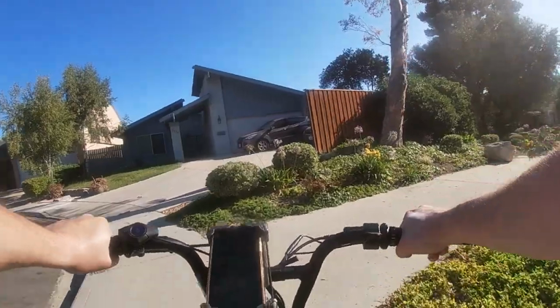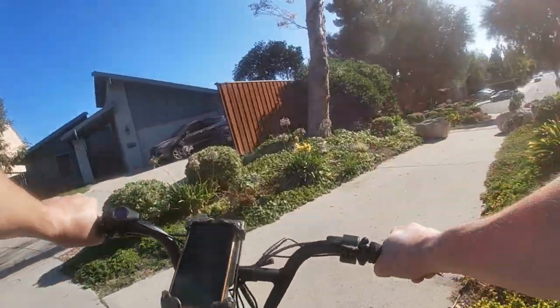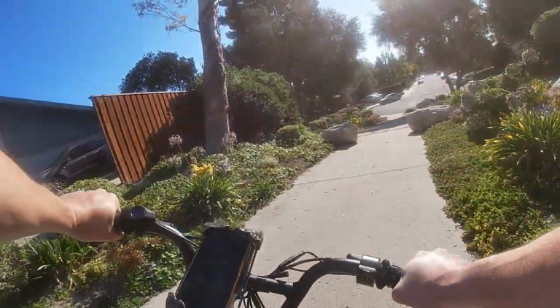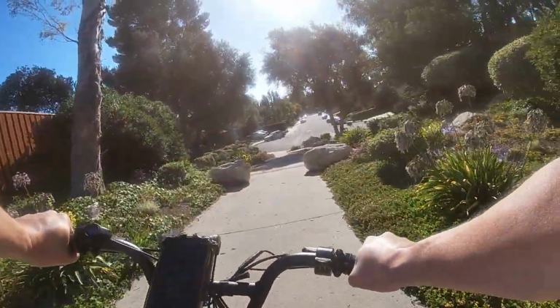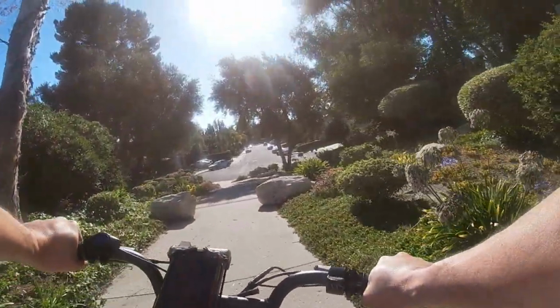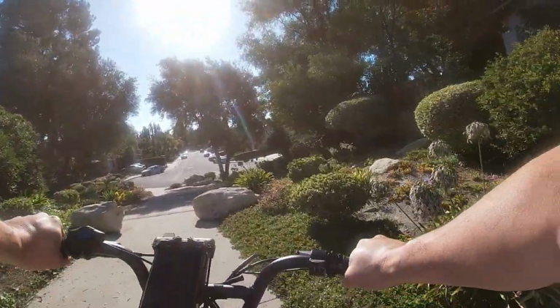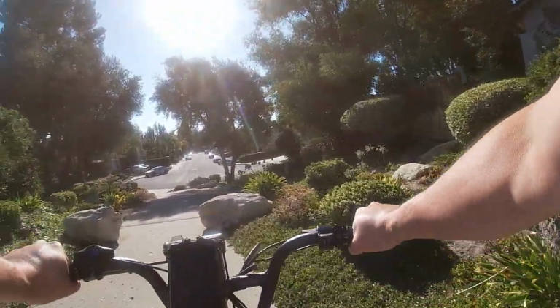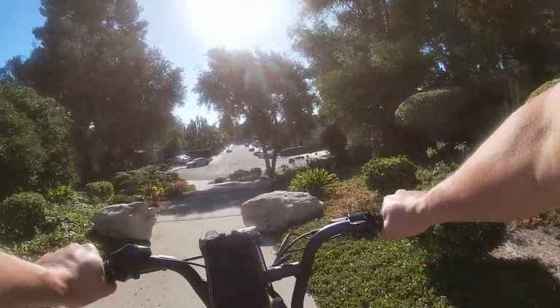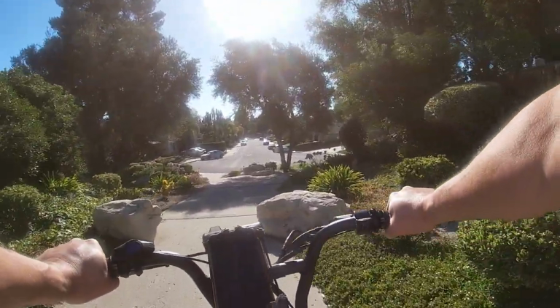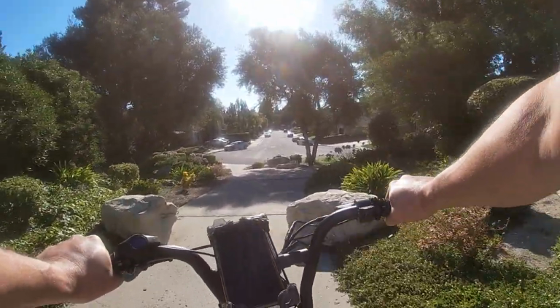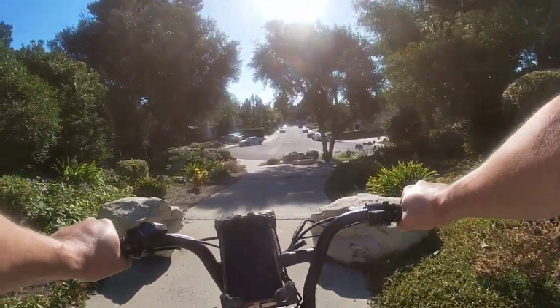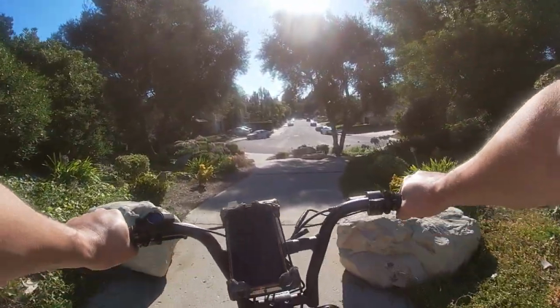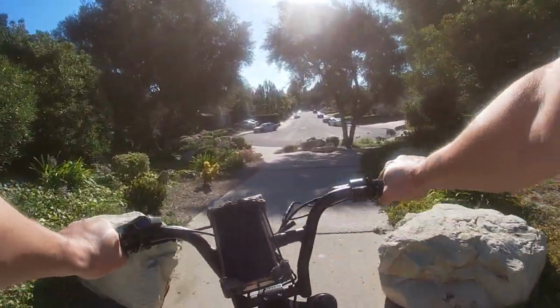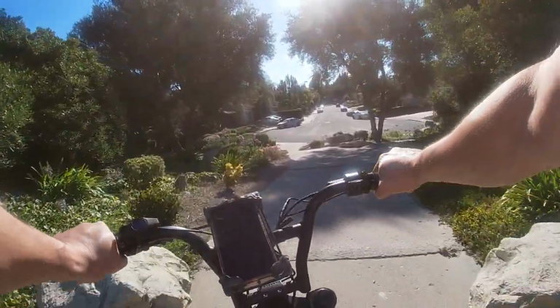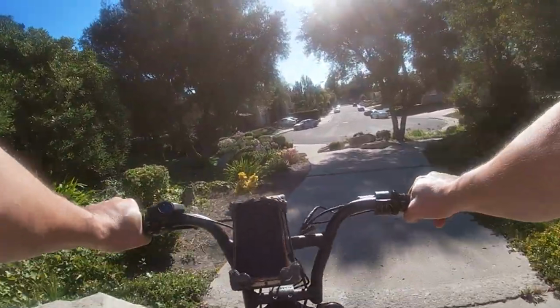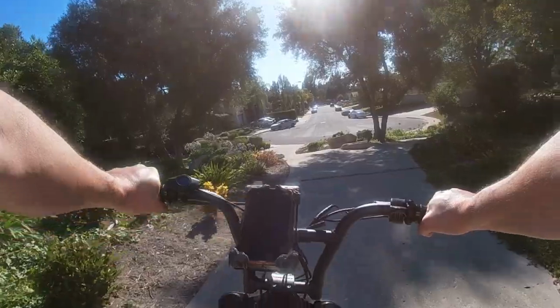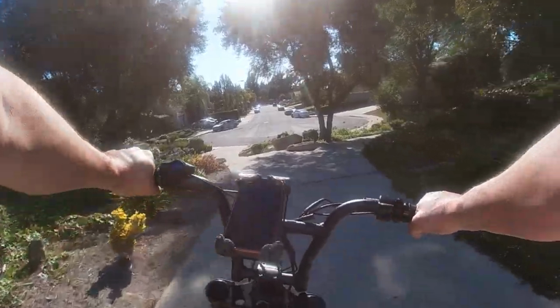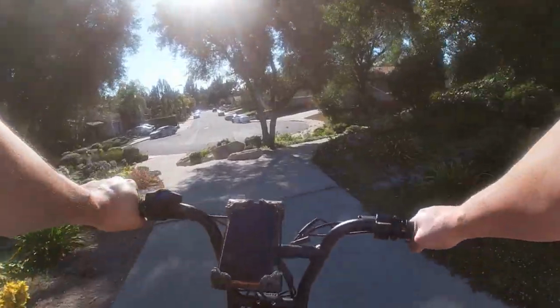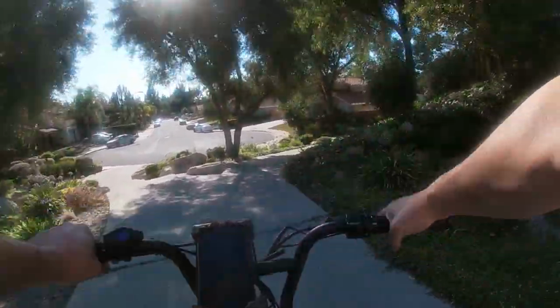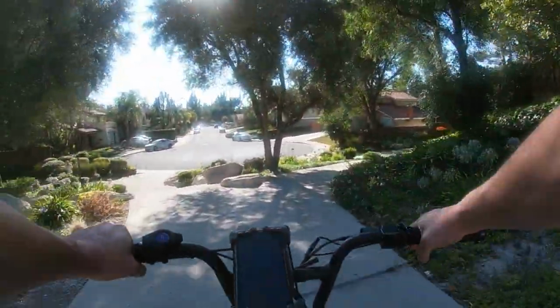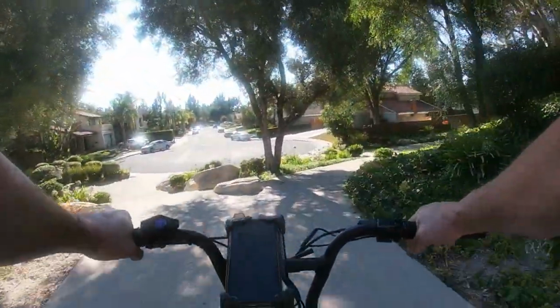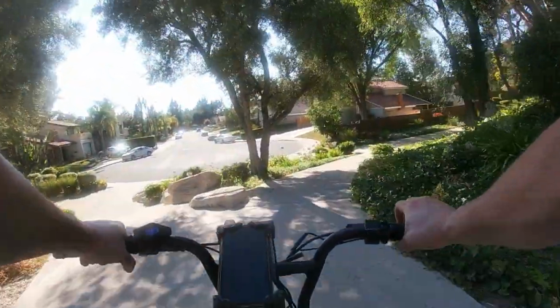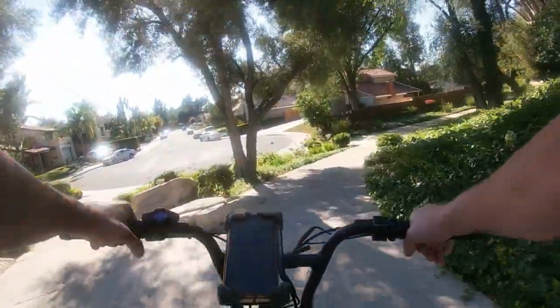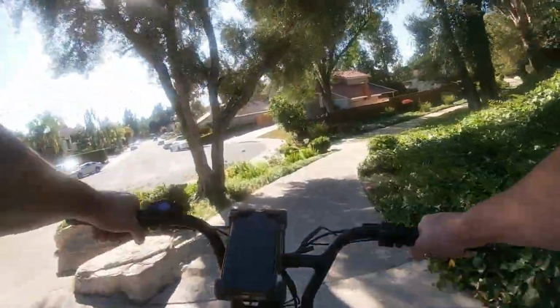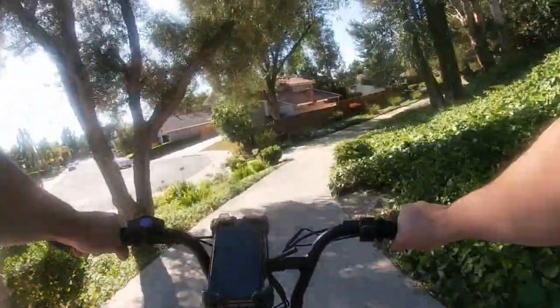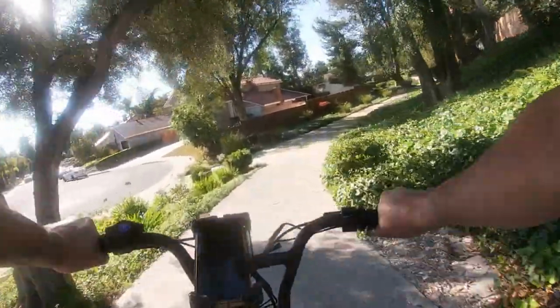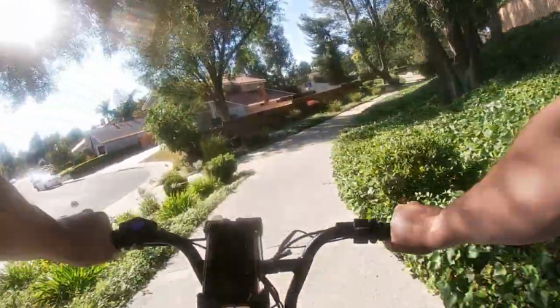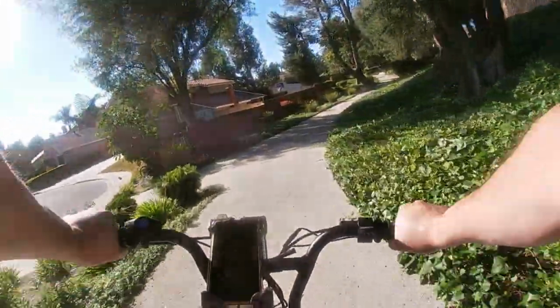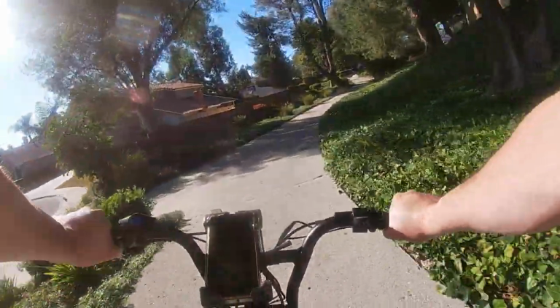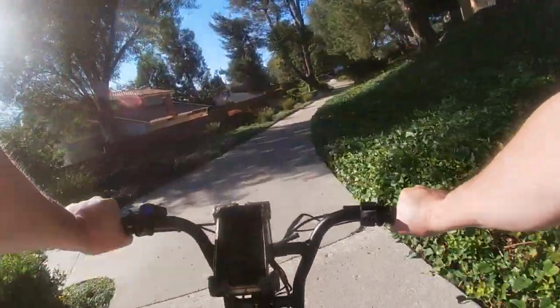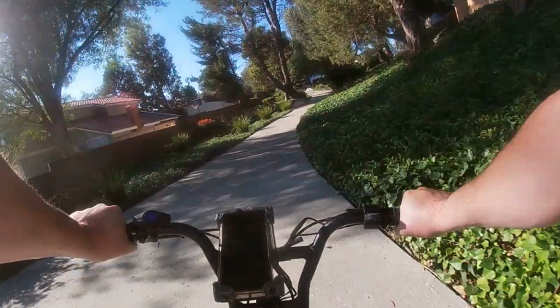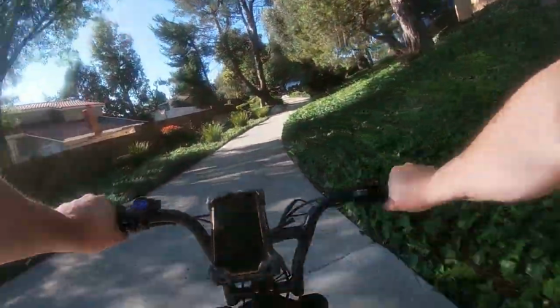See this rock right here on the right? I freaking ran into it with my bike and I screwed up my pedals. Now one of my pedals is off center and it really sucks, but that is what it is.